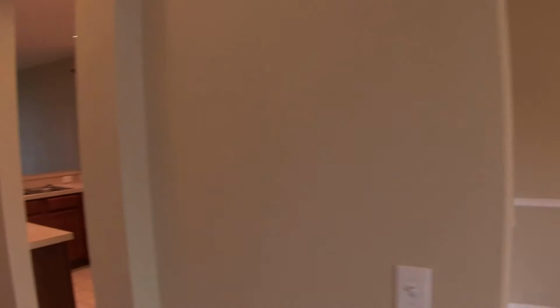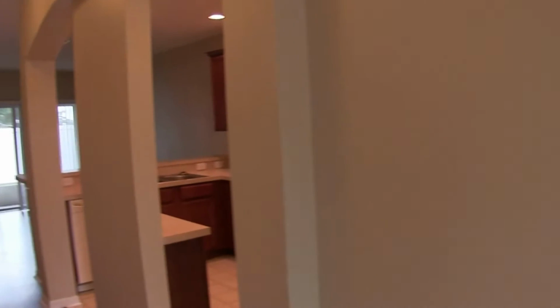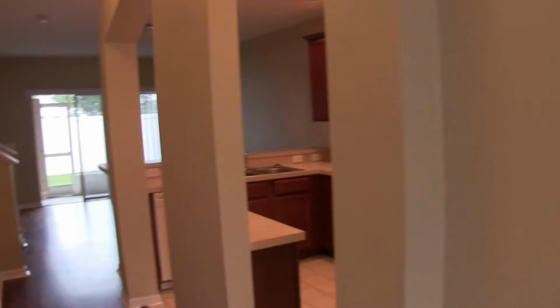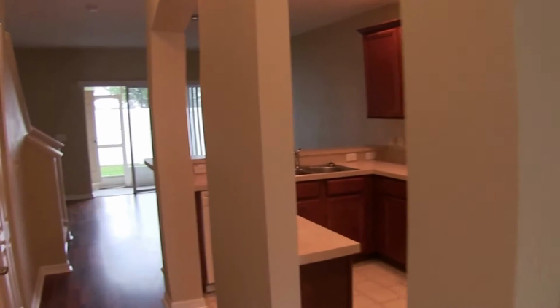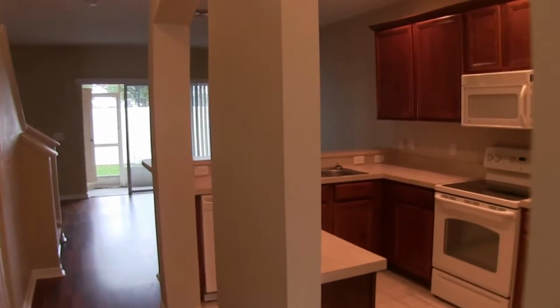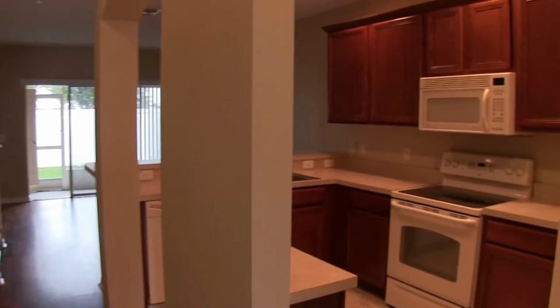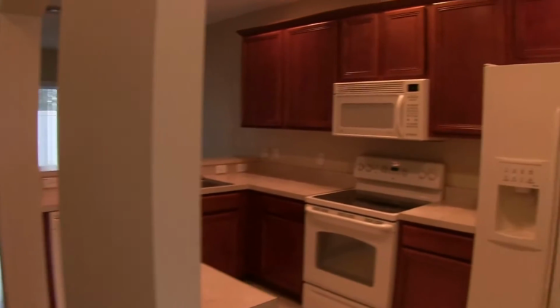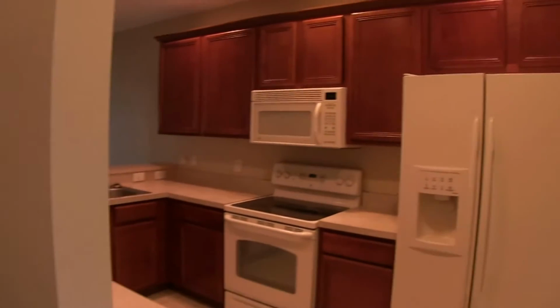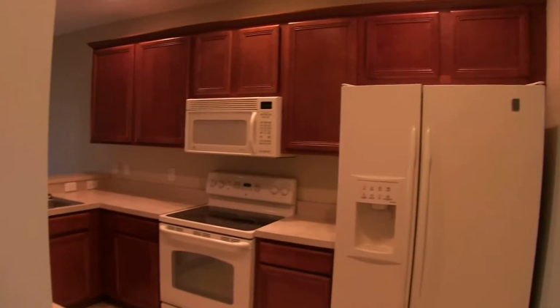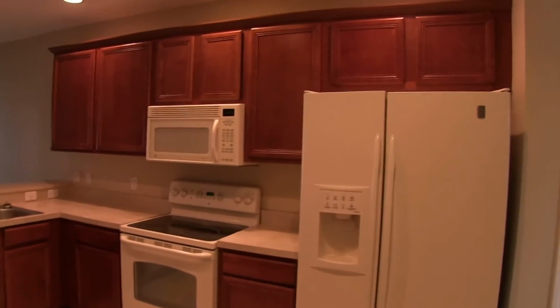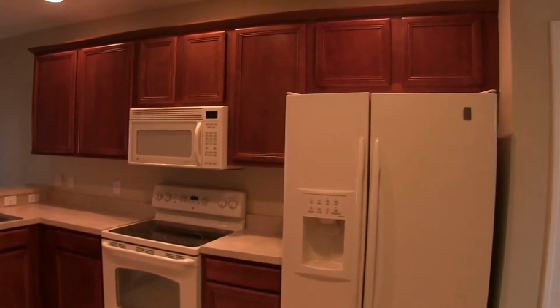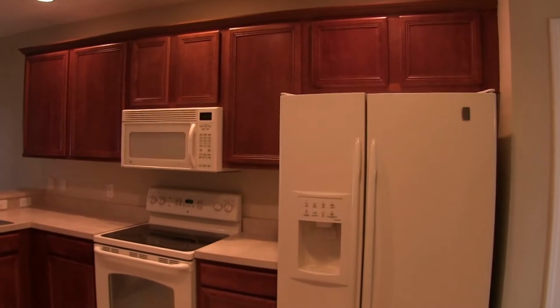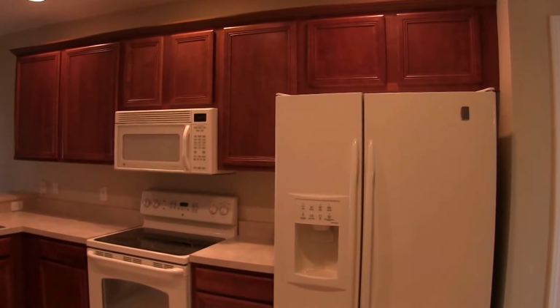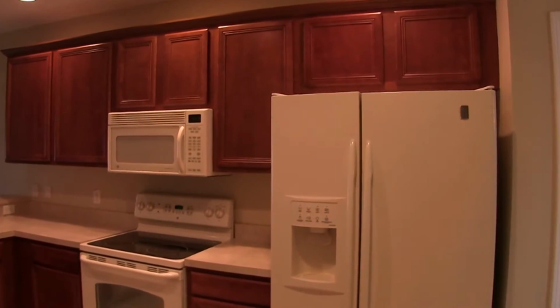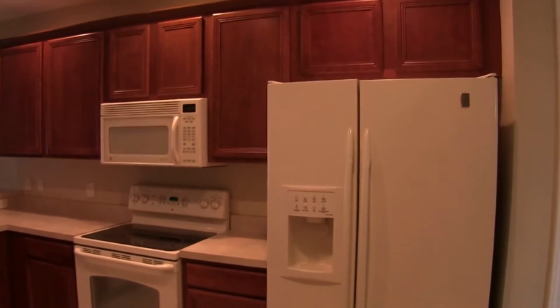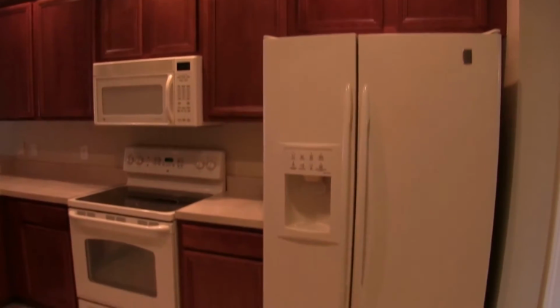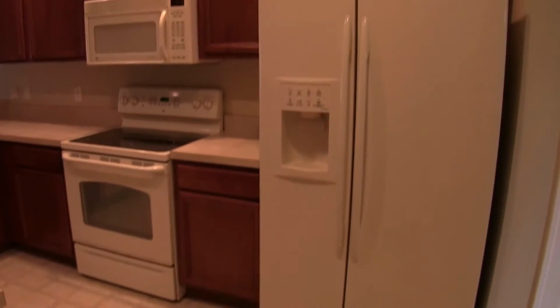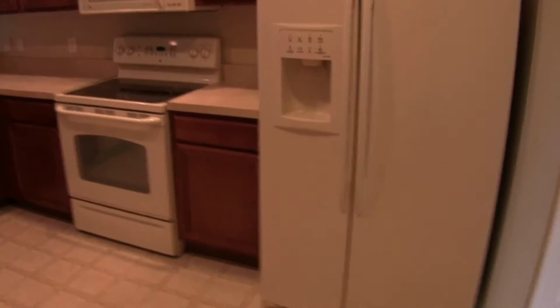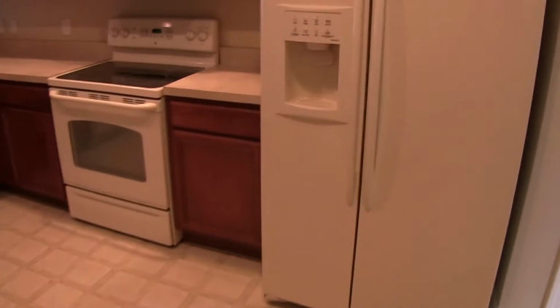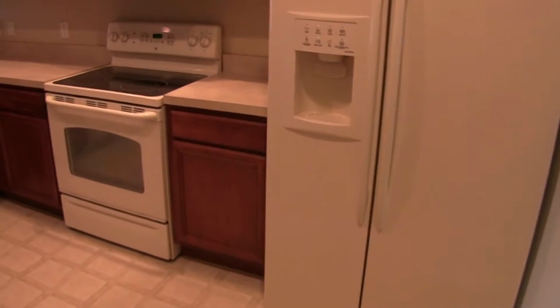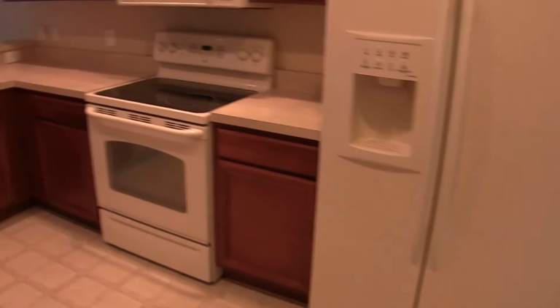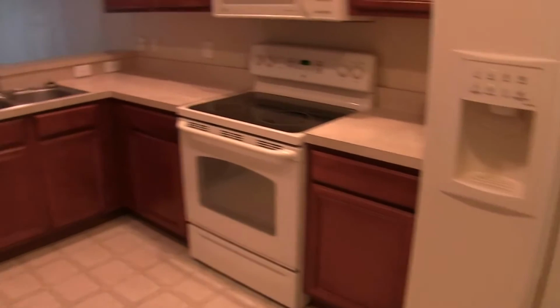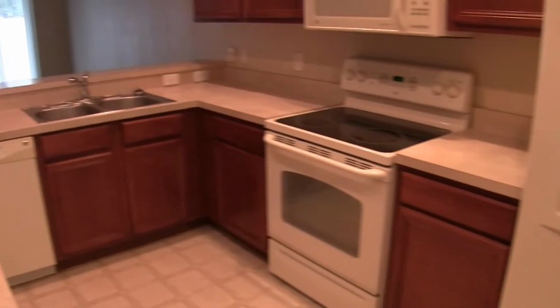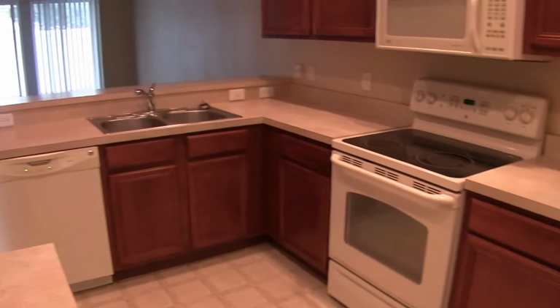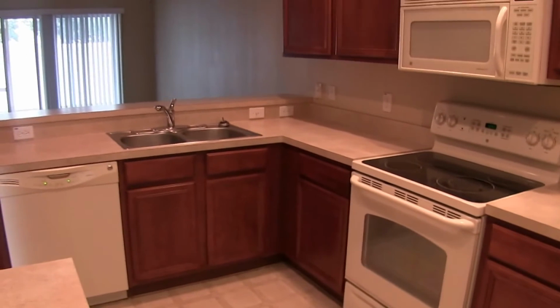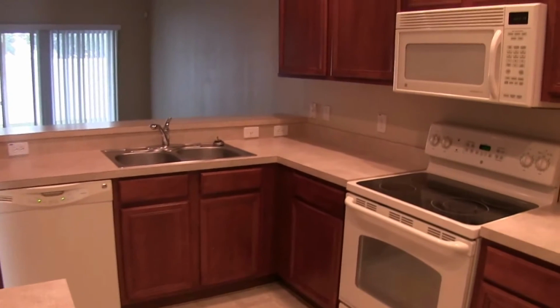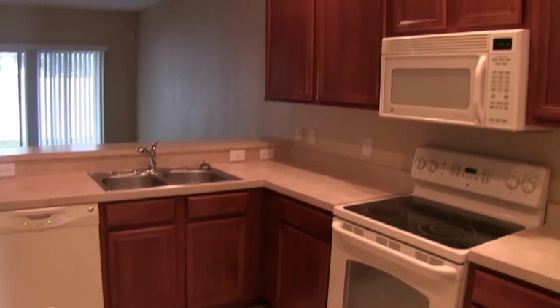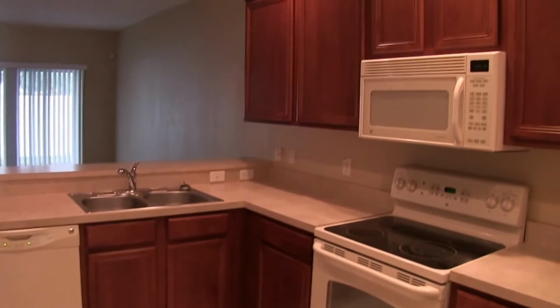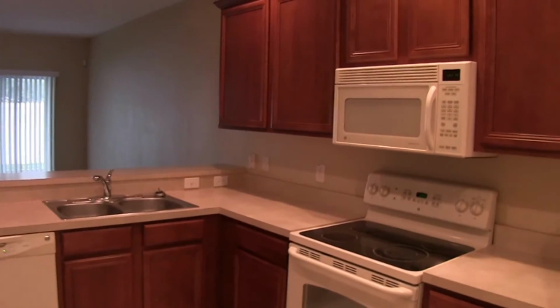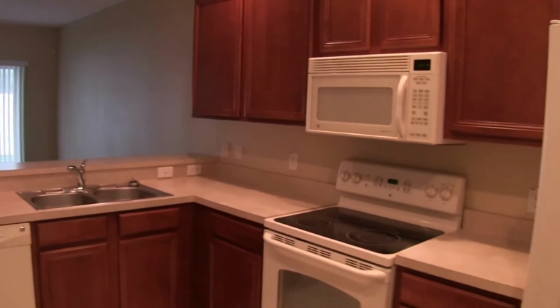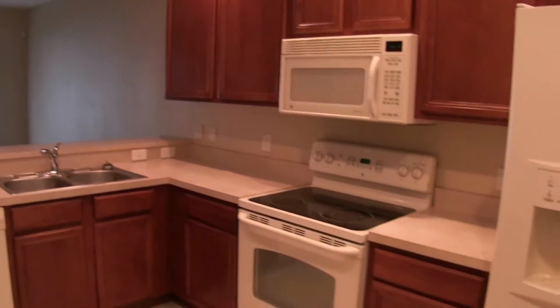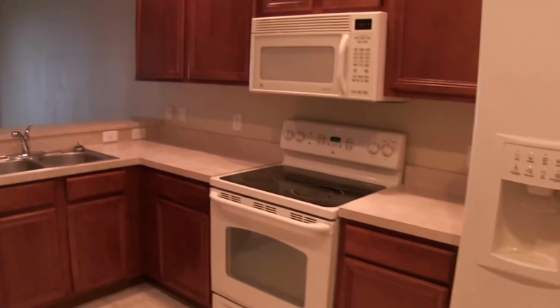As you come down to the right also is the kitchen. As you can see it has all wood cabinets, side-by-side refrigerator, dishwasher, microwave, and flat top range.